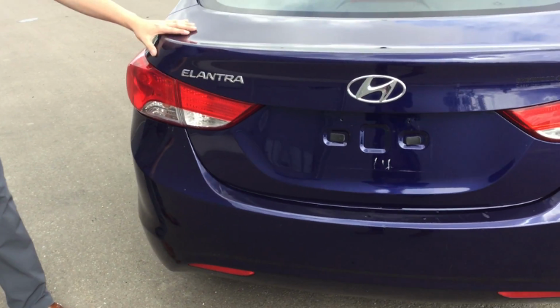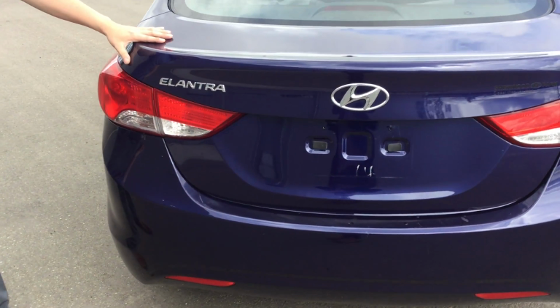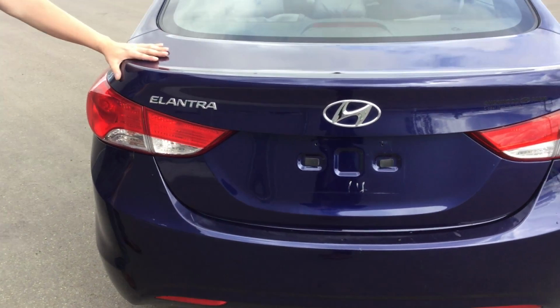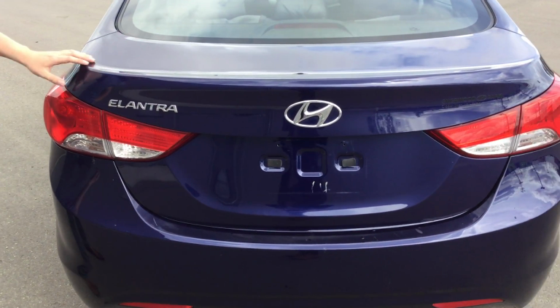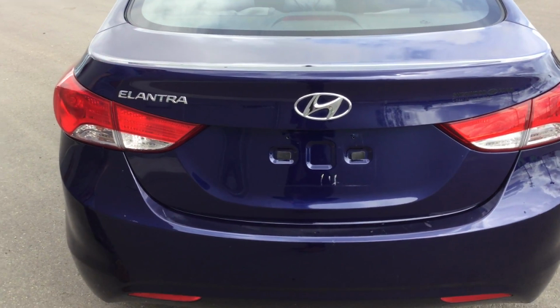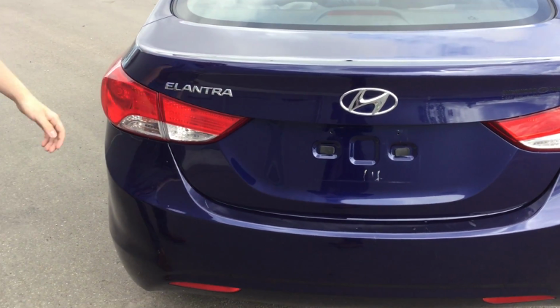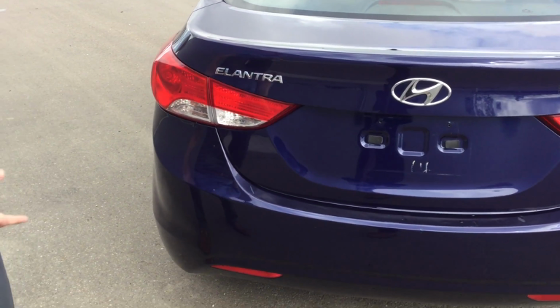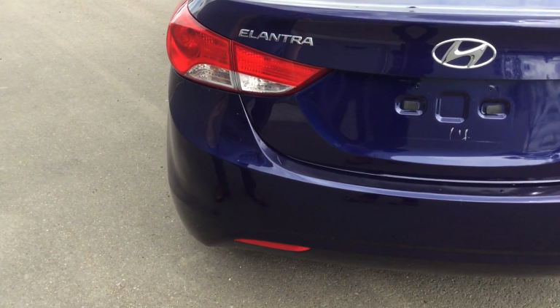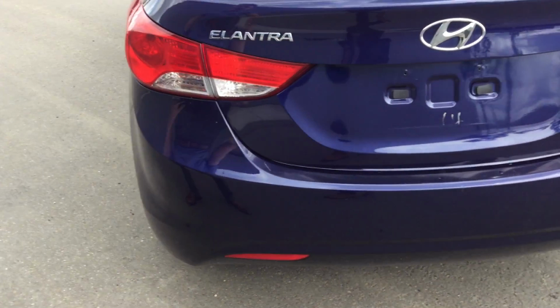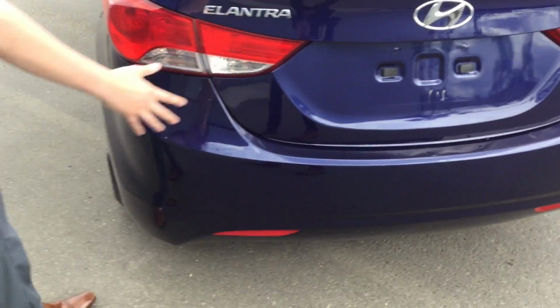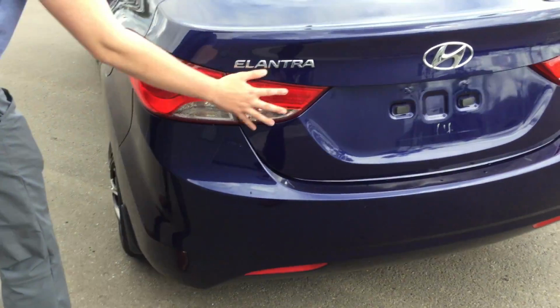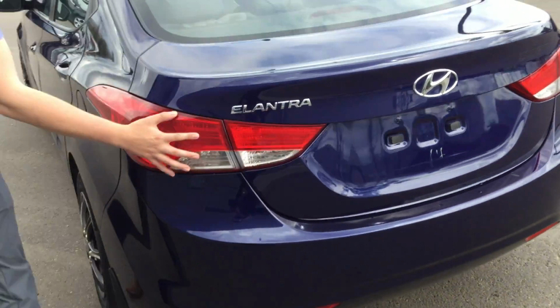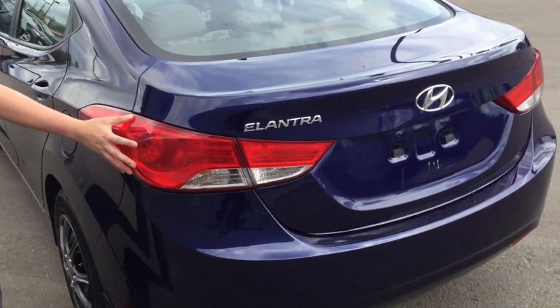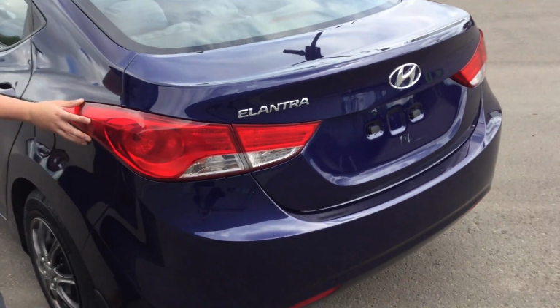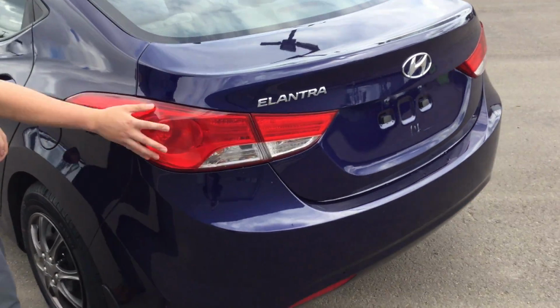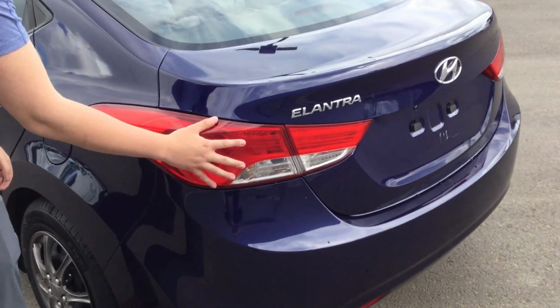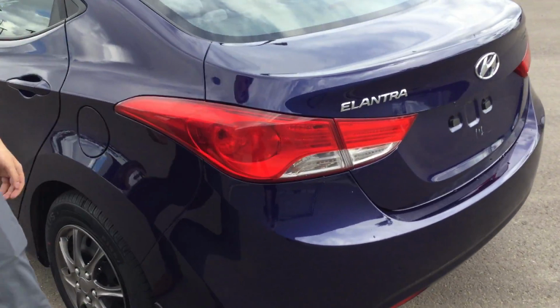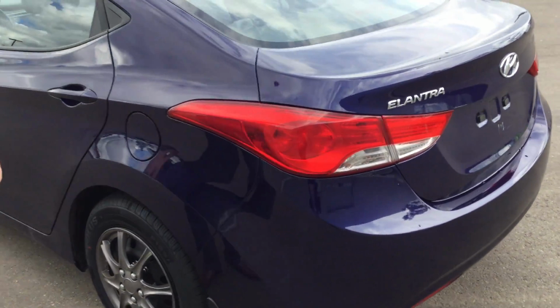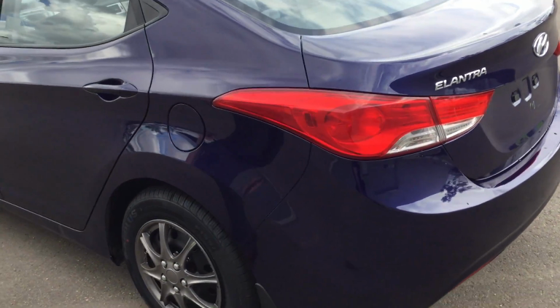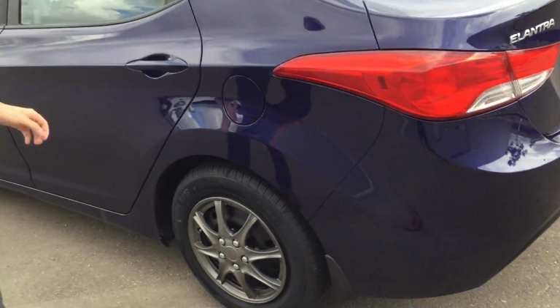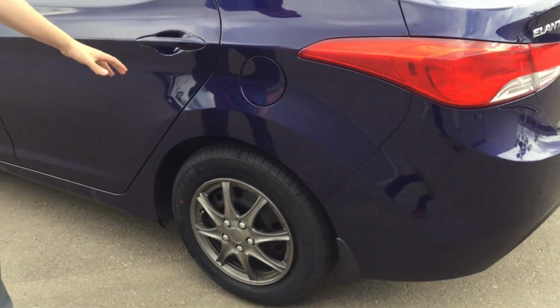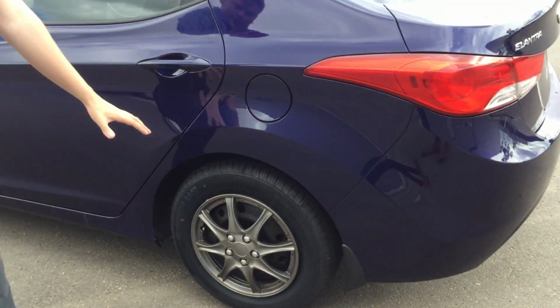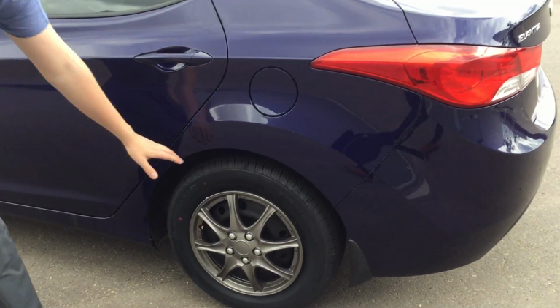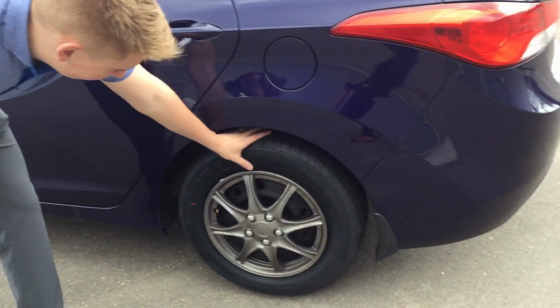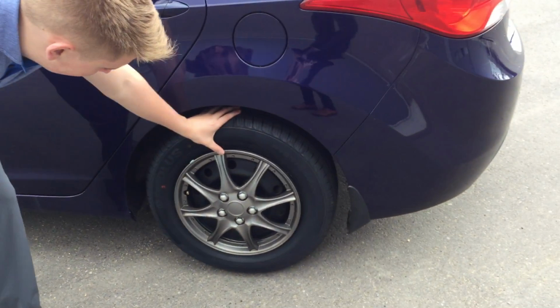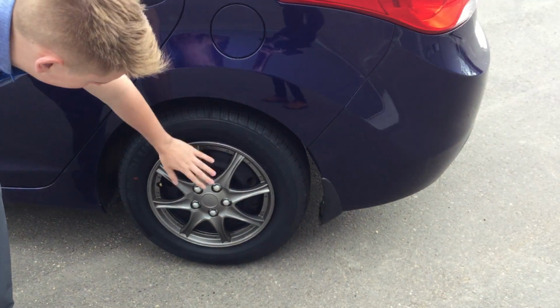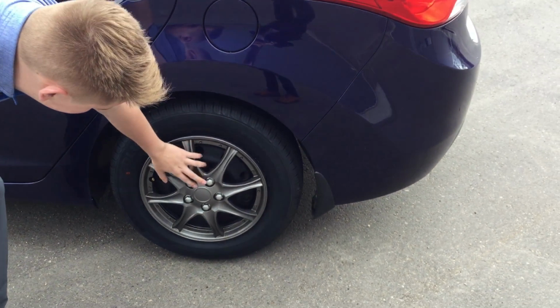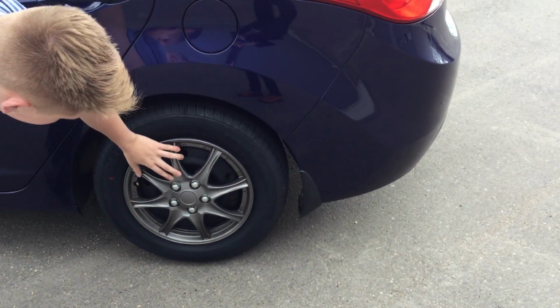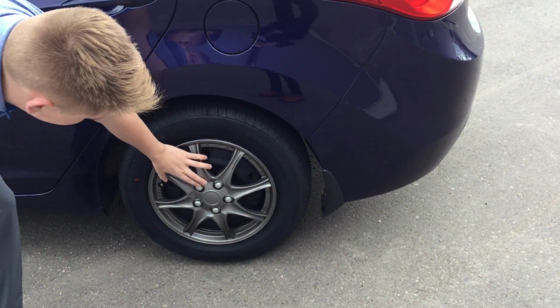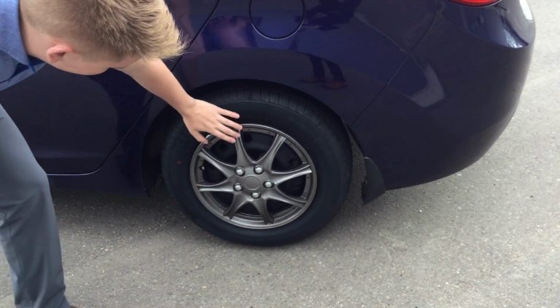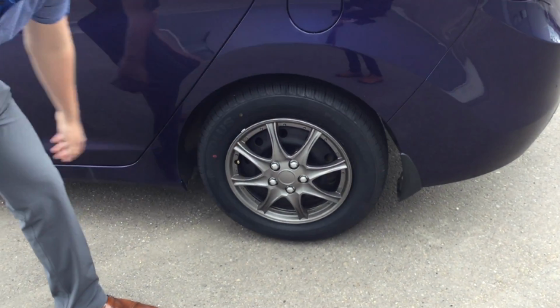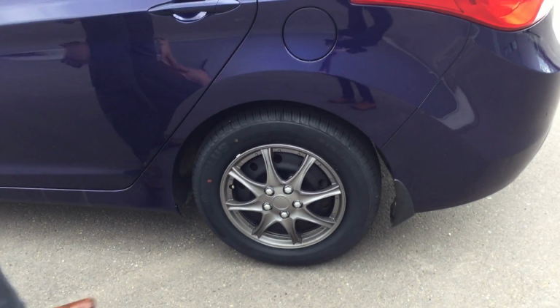The rear end of the vehicle here is in very good condition as well. Nice stylish rear end. Big tail lights are lit up all the way around — you can see those at night, very good. Nice rims as well on the vehicle. All over in great shape.